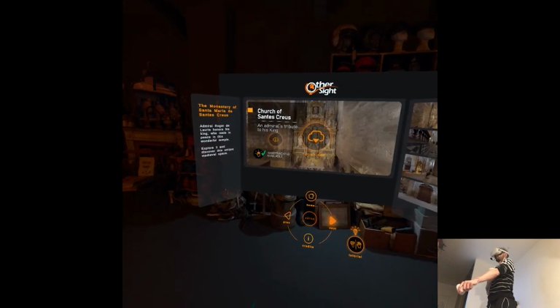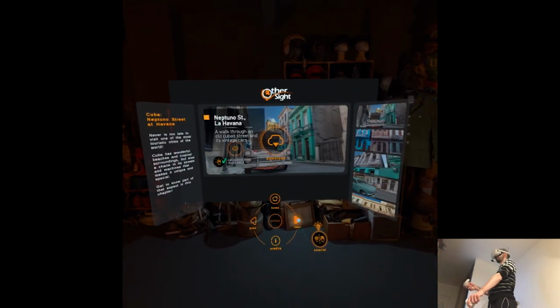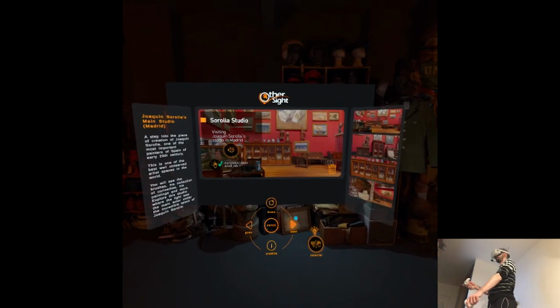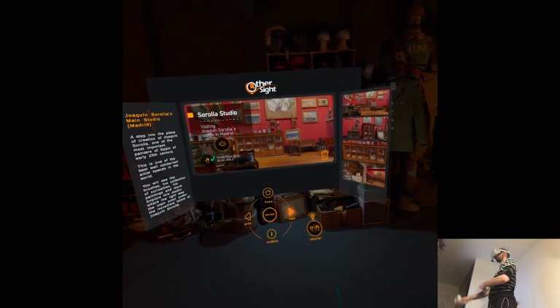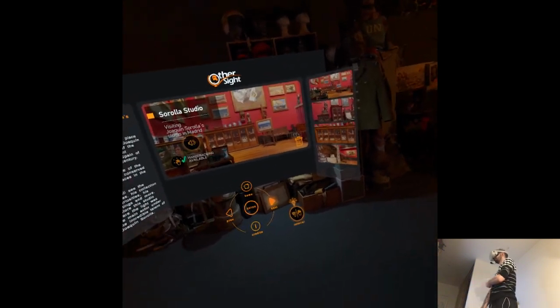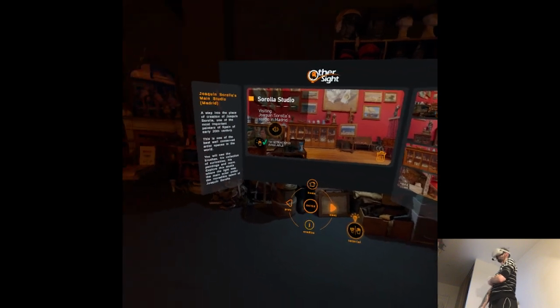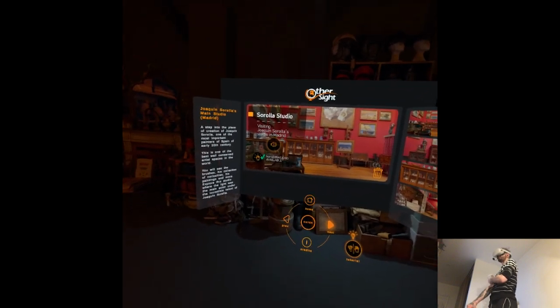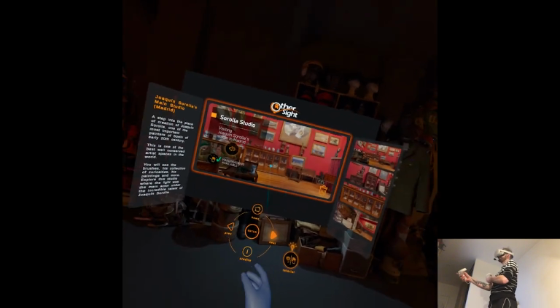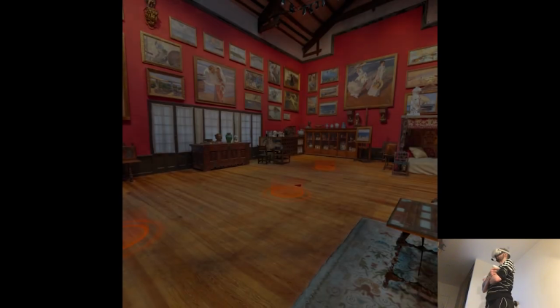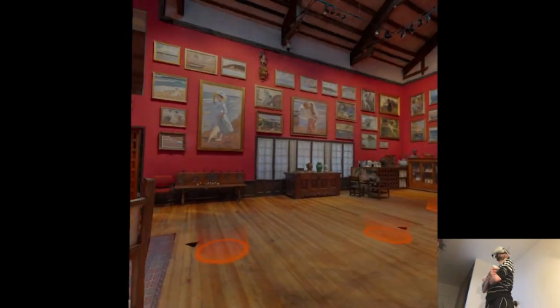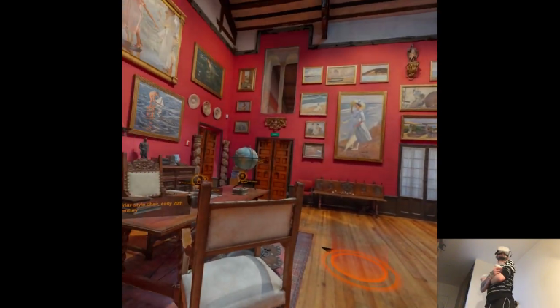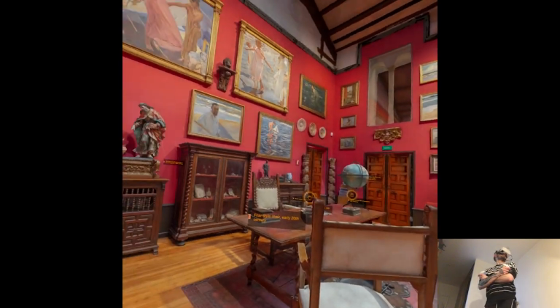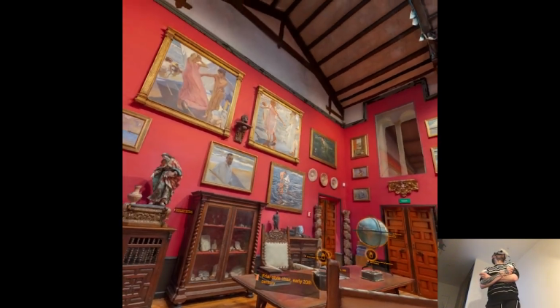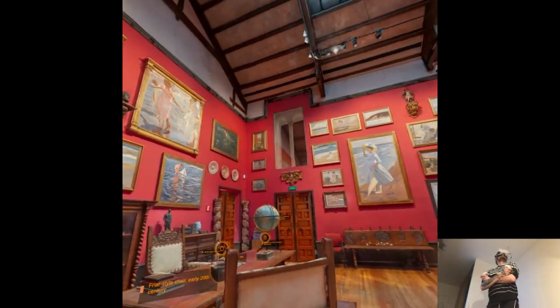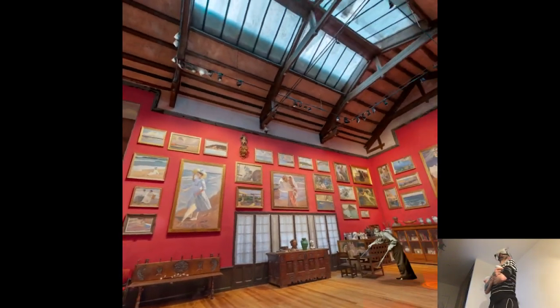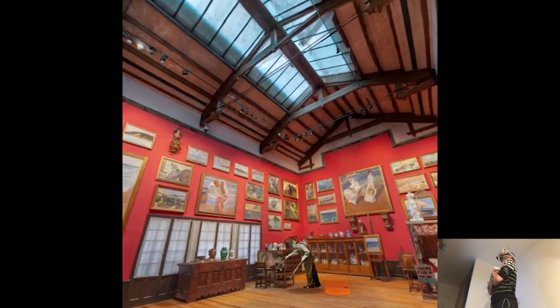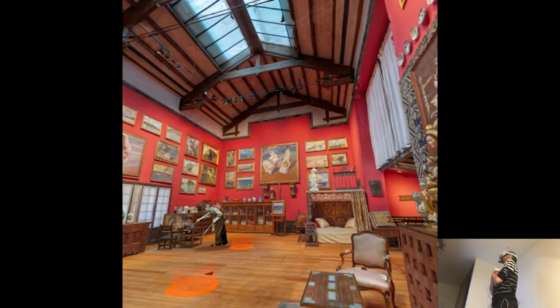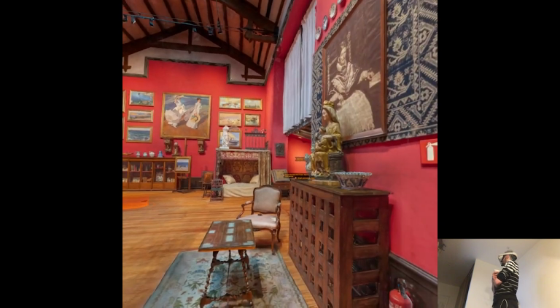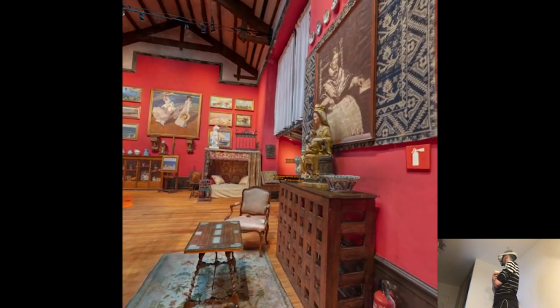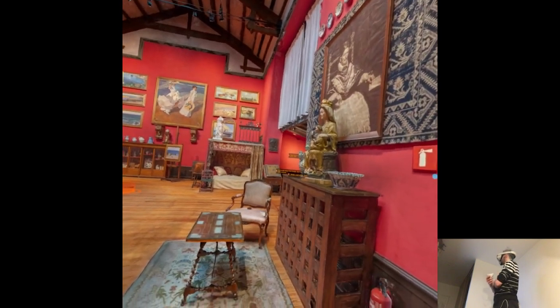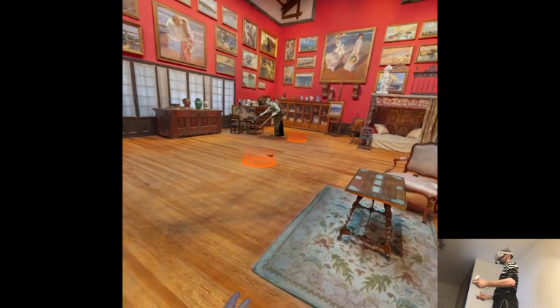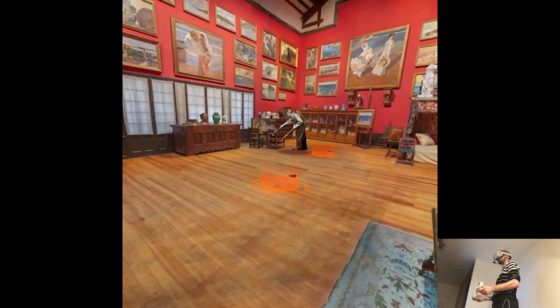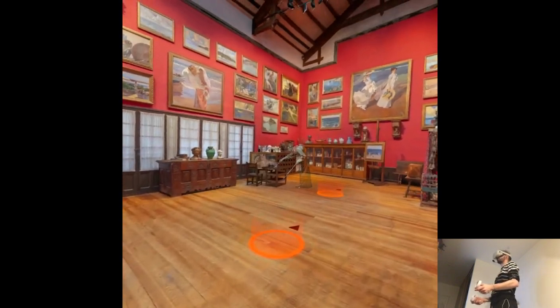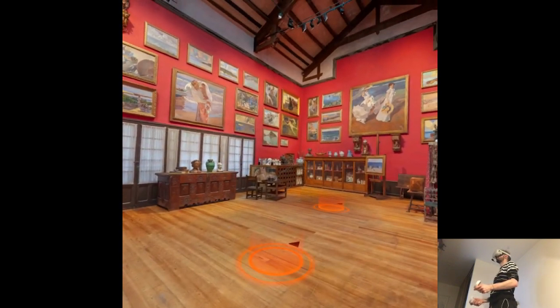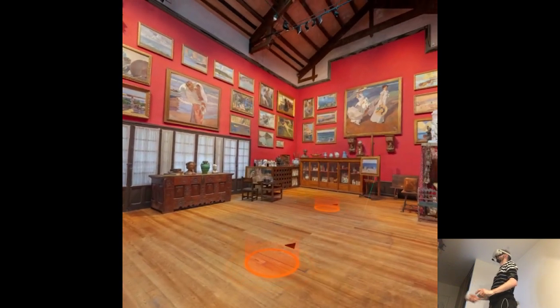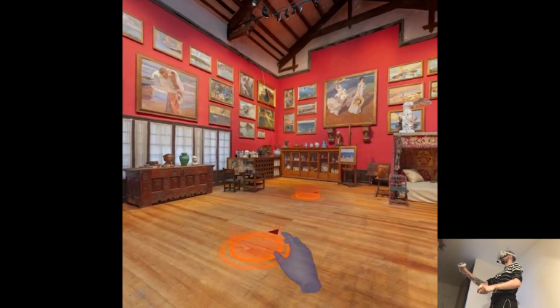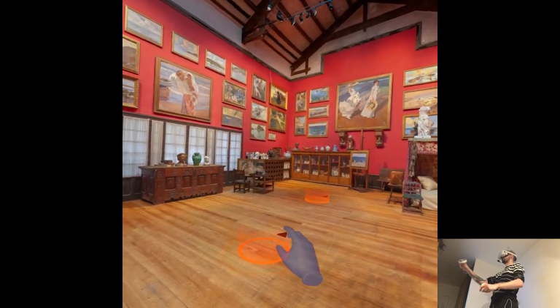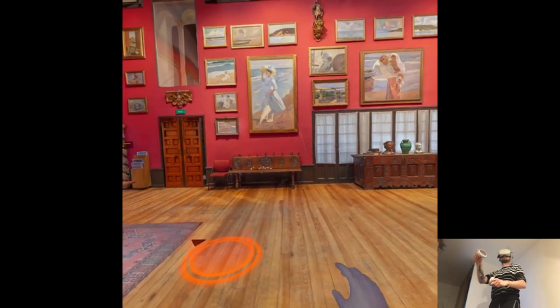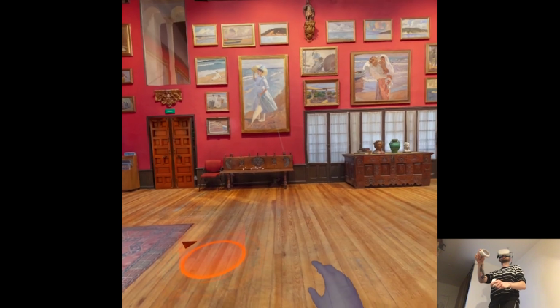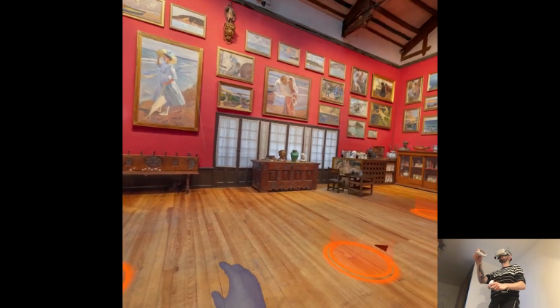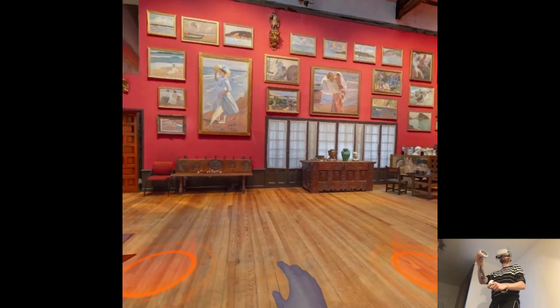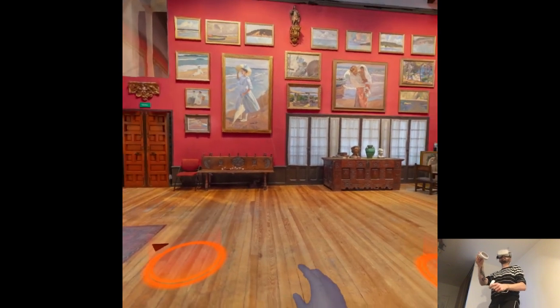They'd better be high quality for that price. We are at the start of the 20th century, a place in the heart of Madrid — an oasis.